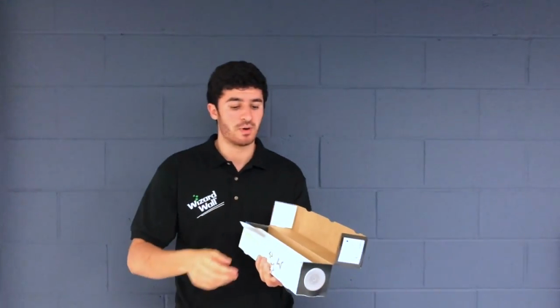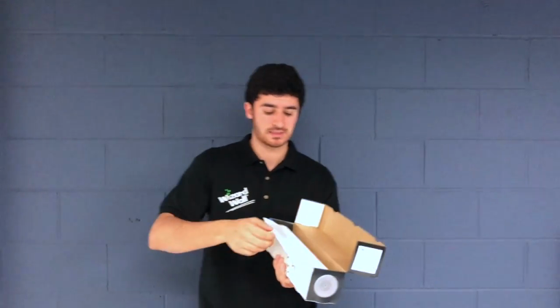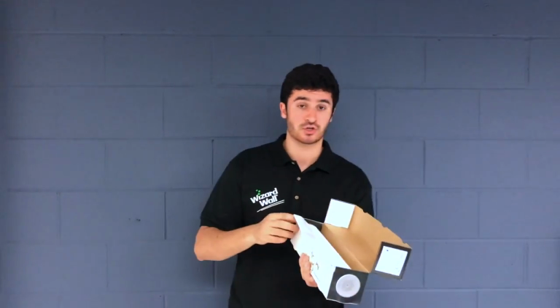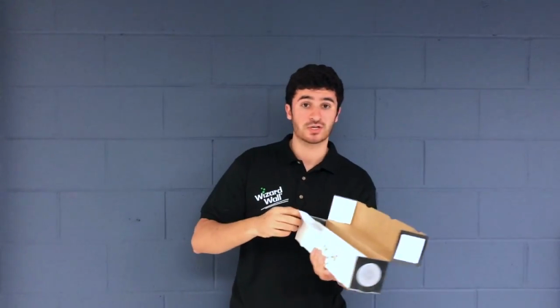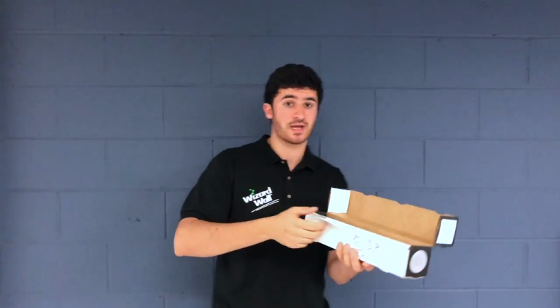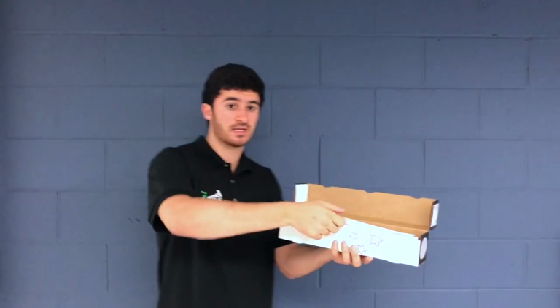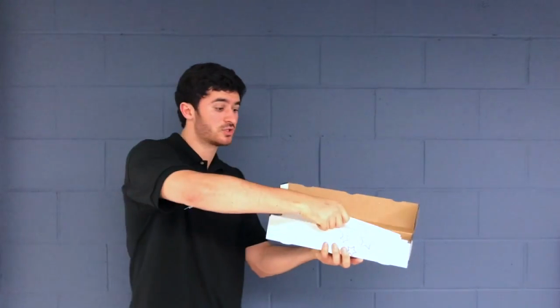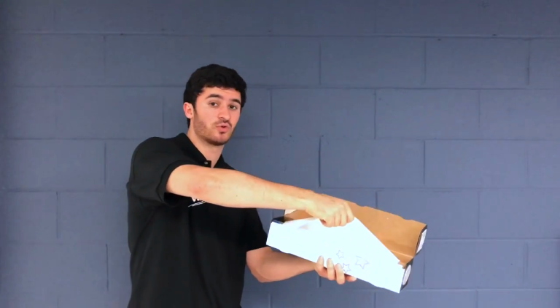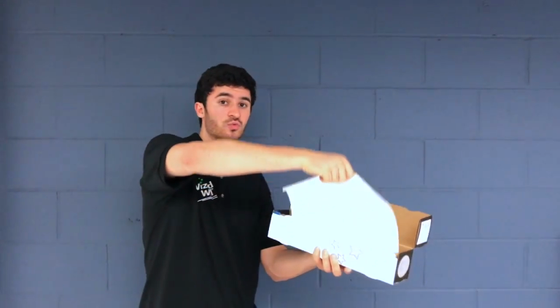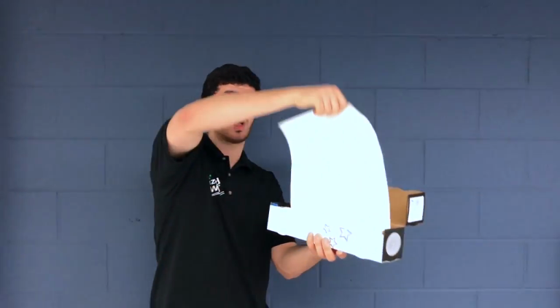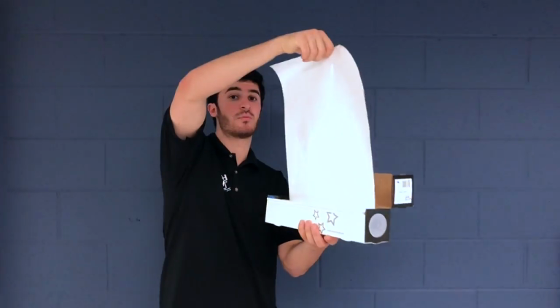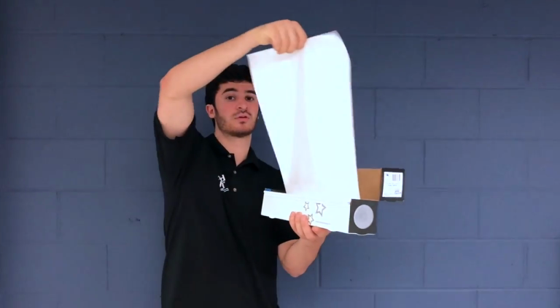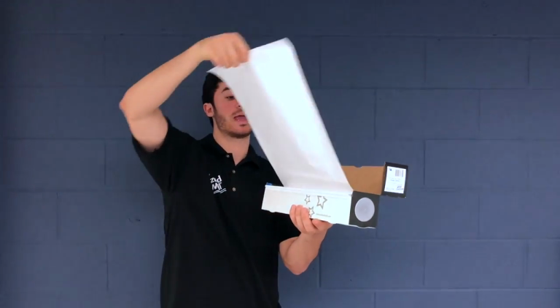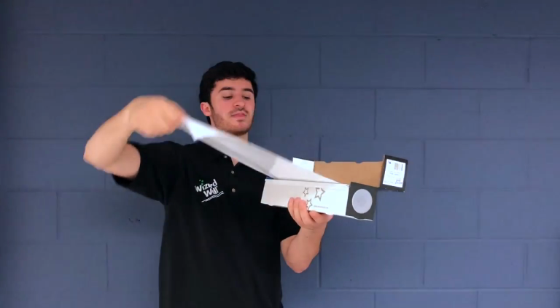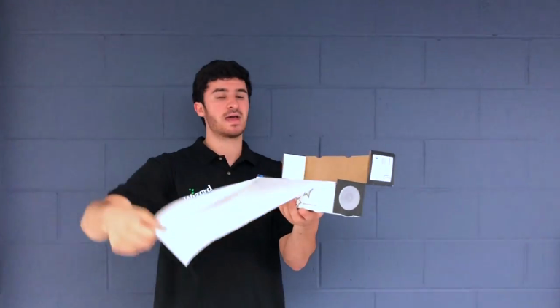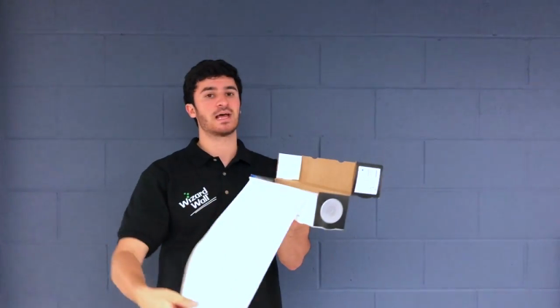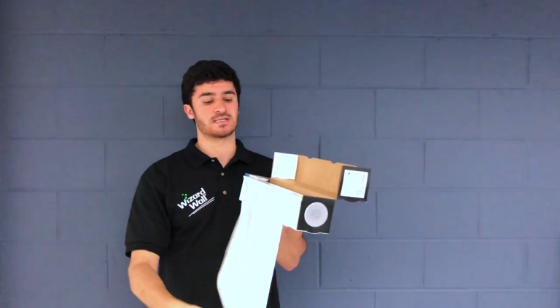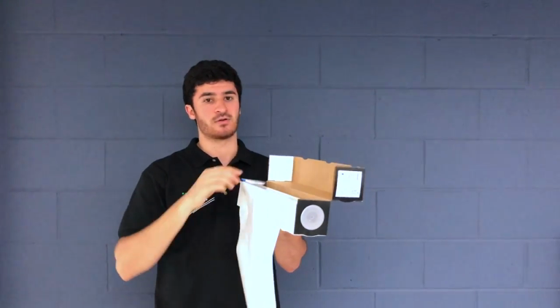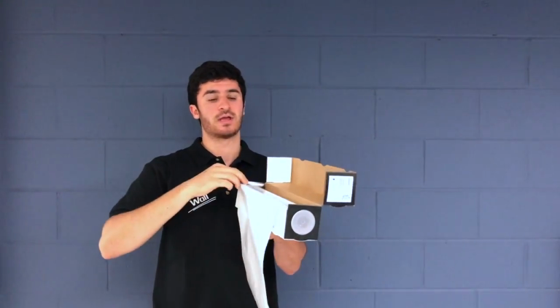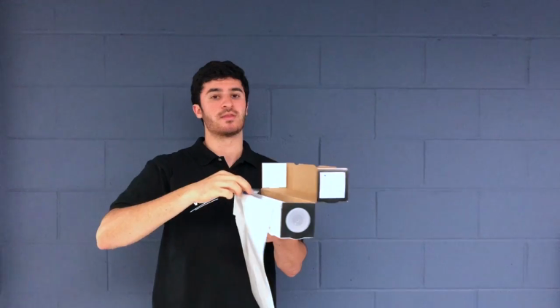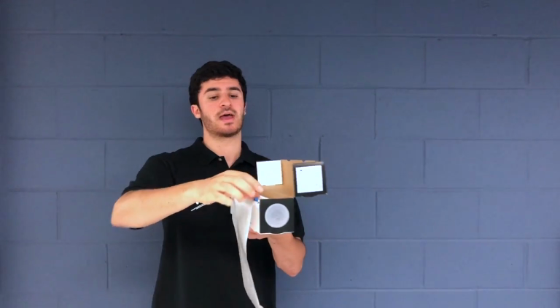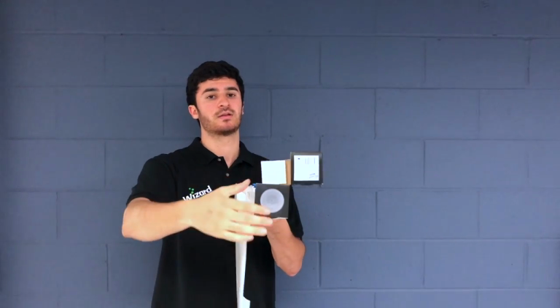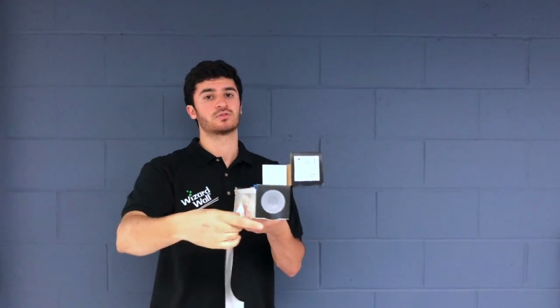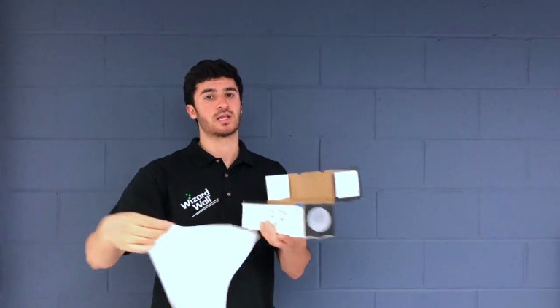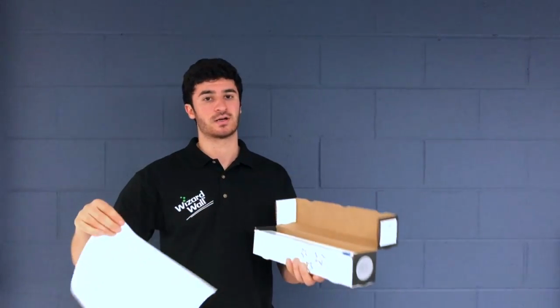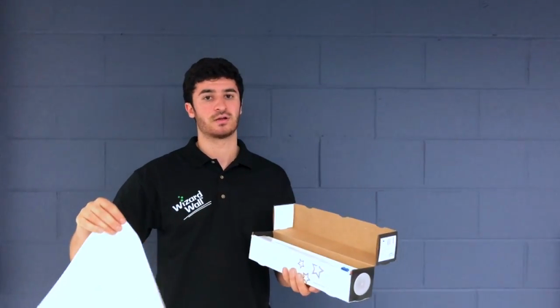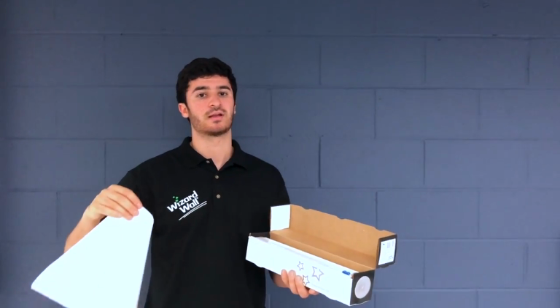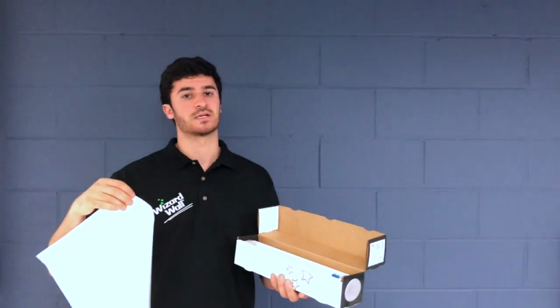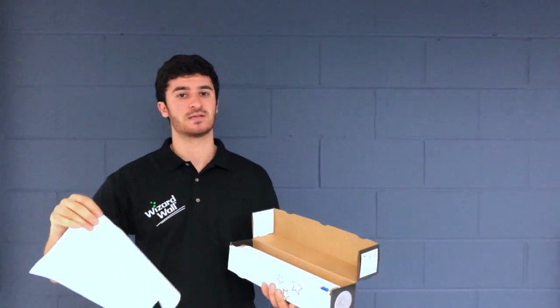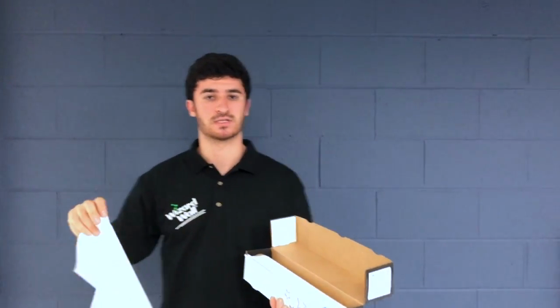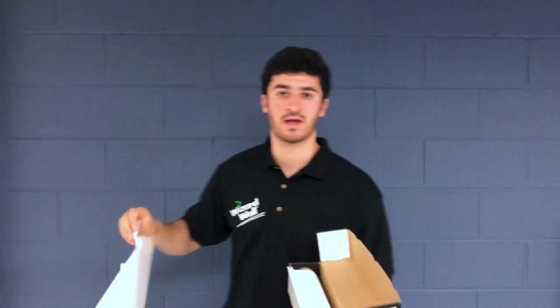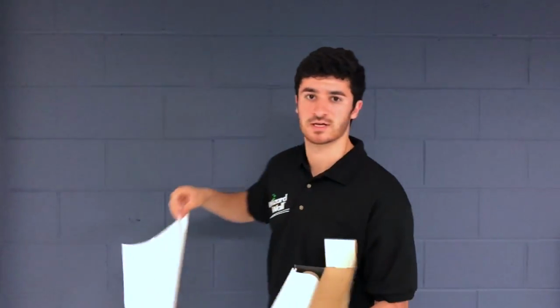The correct way is to pull the Wizard Wall up, then lay it down, then use the slide cutter, and it comes out seamlessly every time.